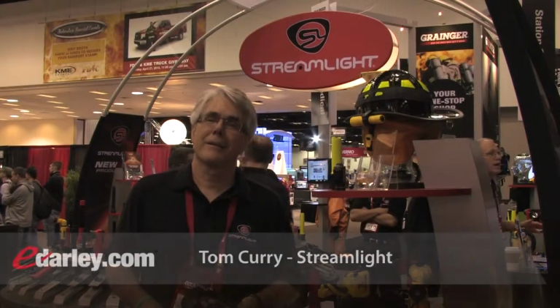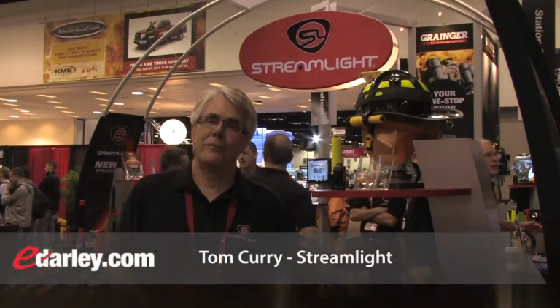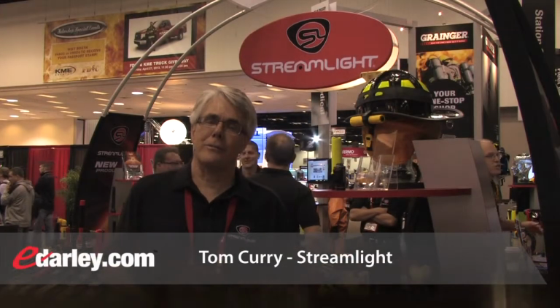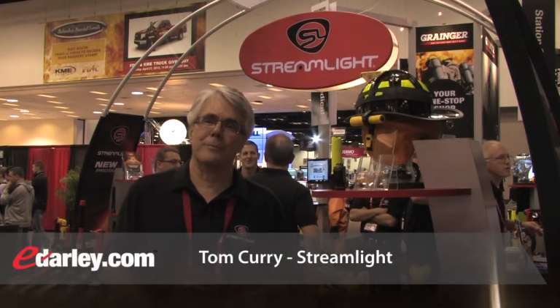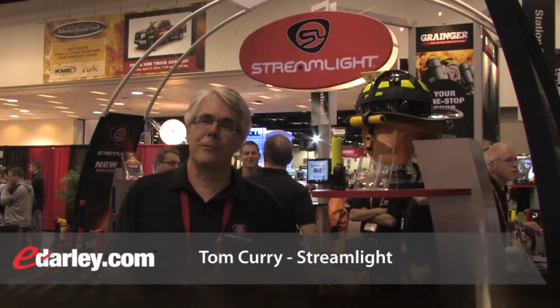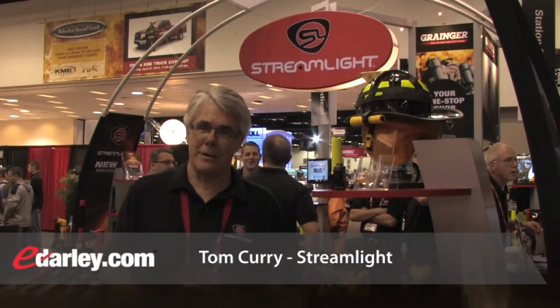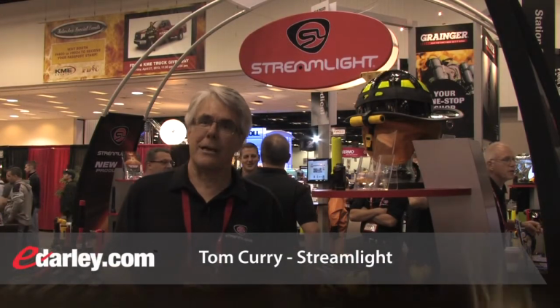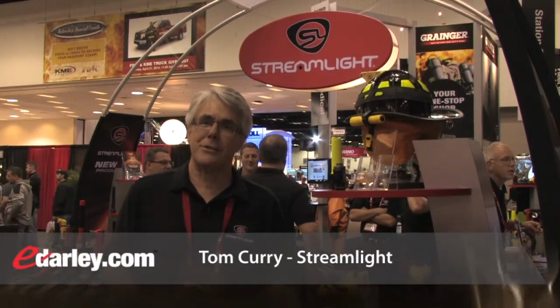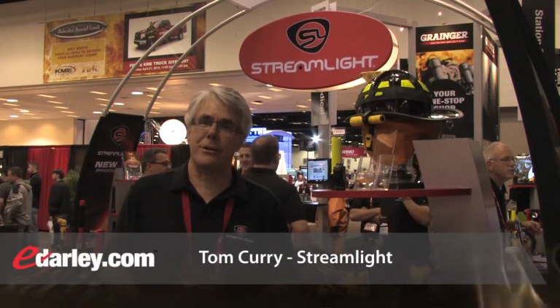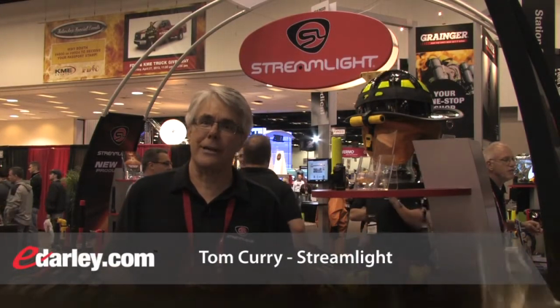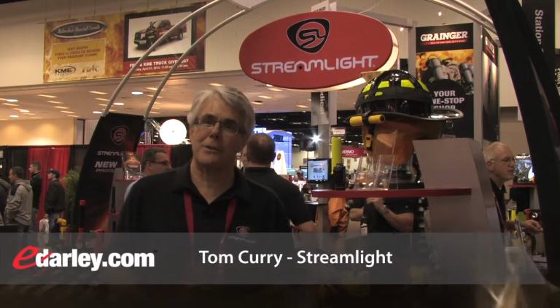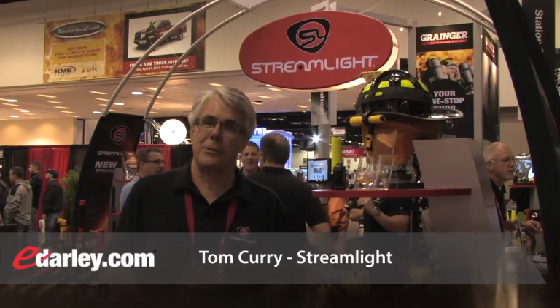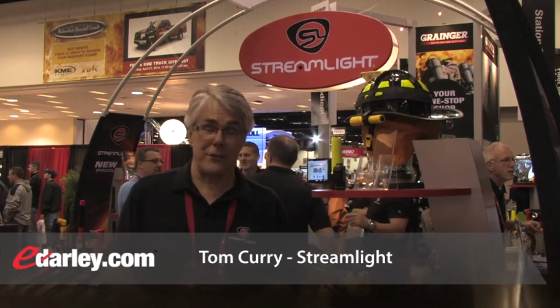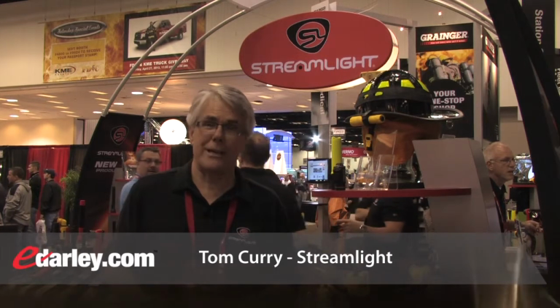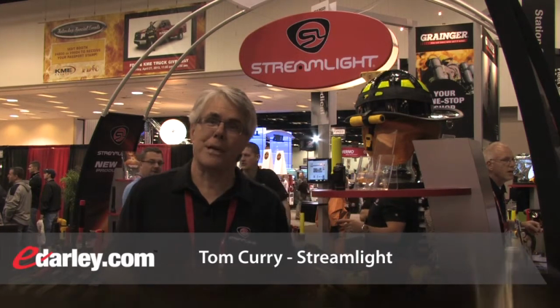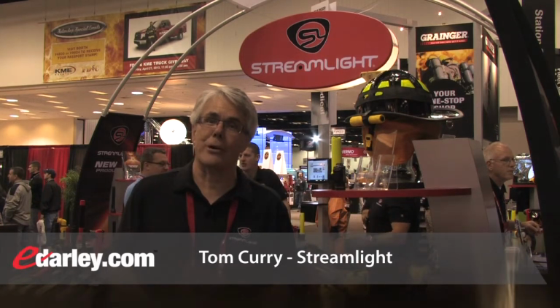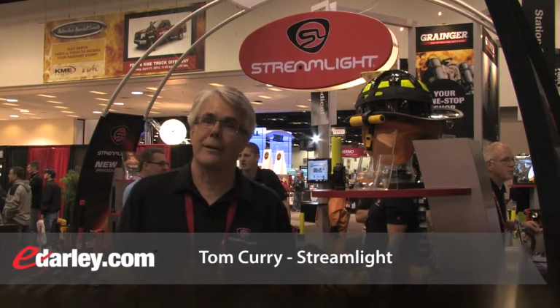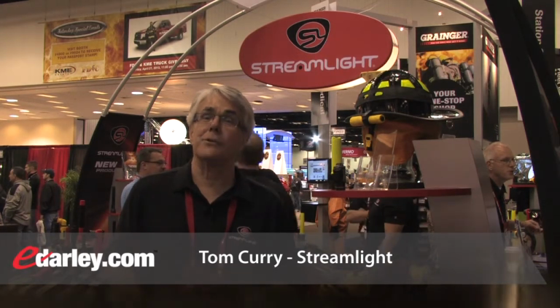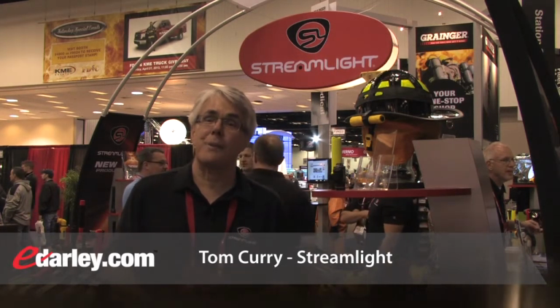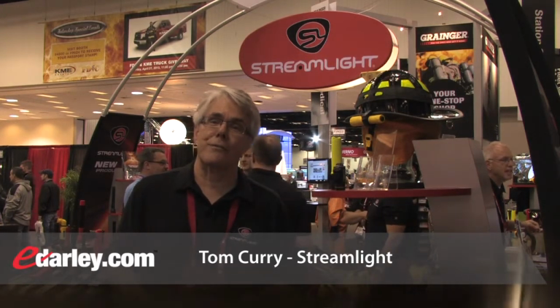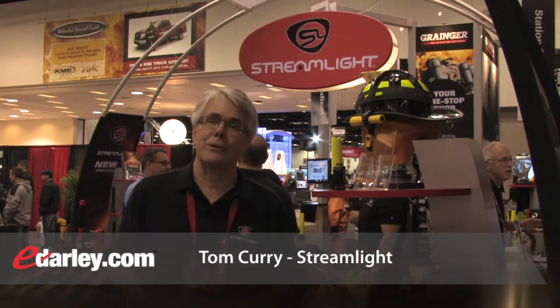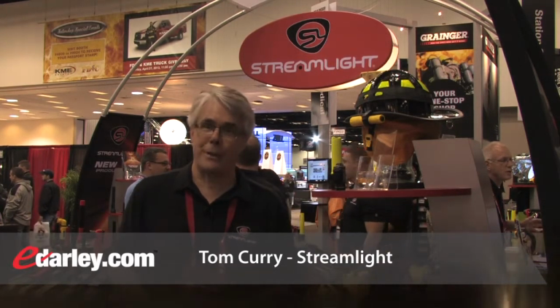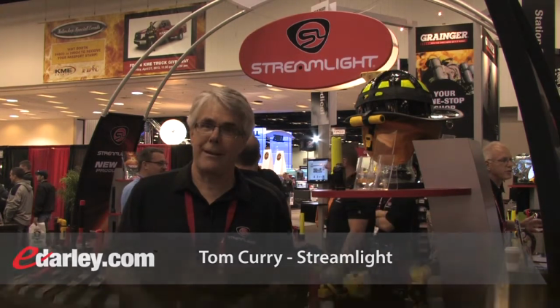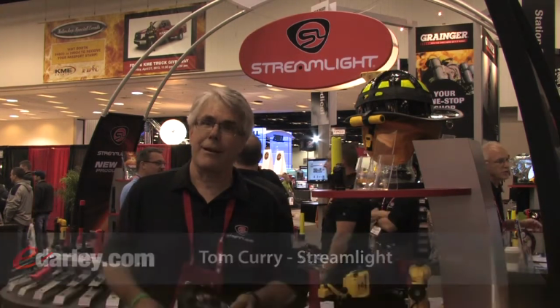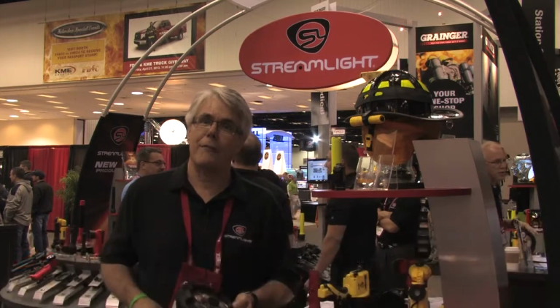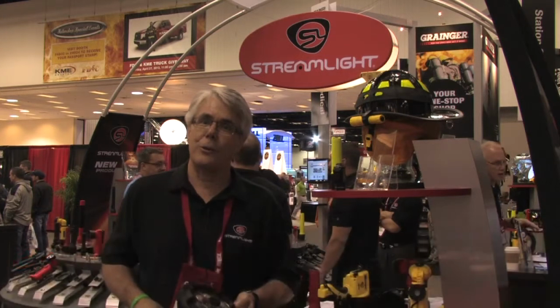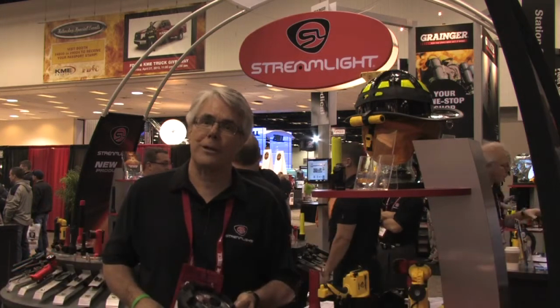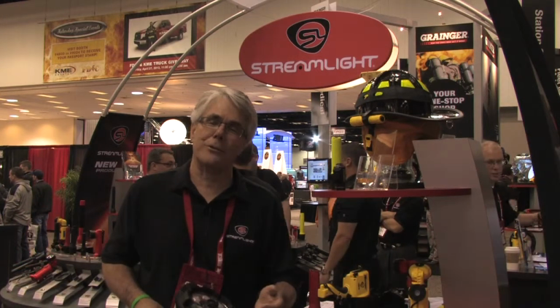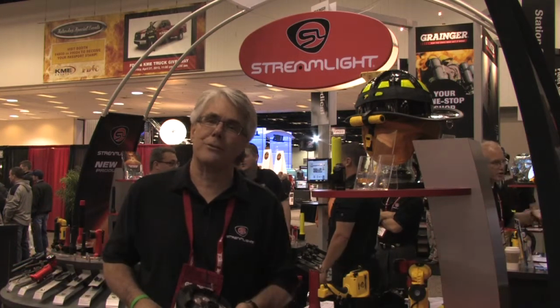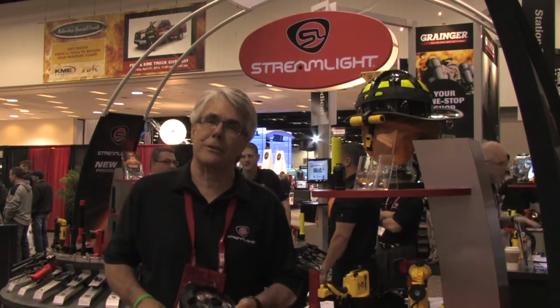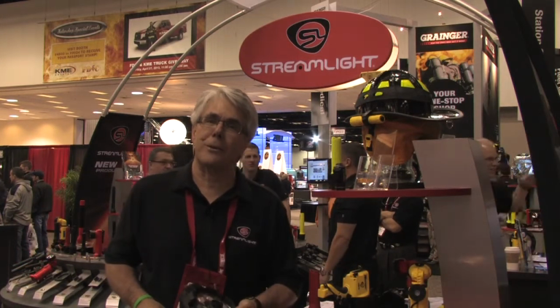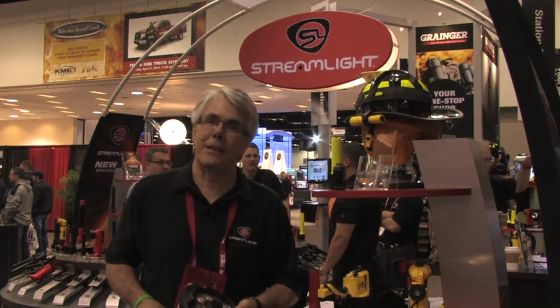Good afternoon. Welcome from the FDIC show here in Indianapolis 2013. I'm Tom Curry, National Sales Manager for Streamlight. We have a couple of new products I wanted to talk to you about today.